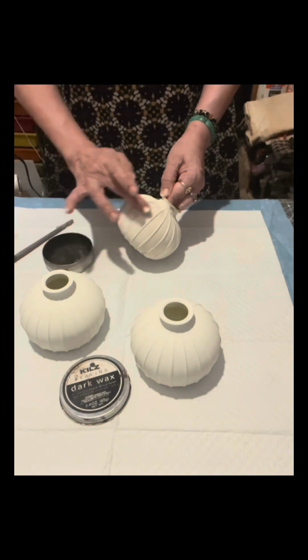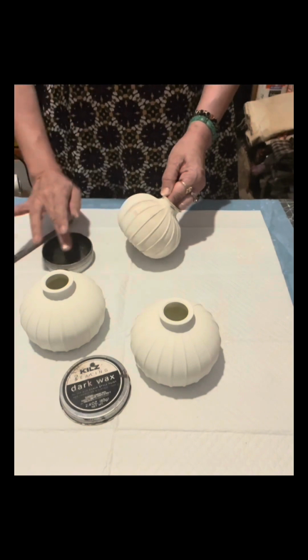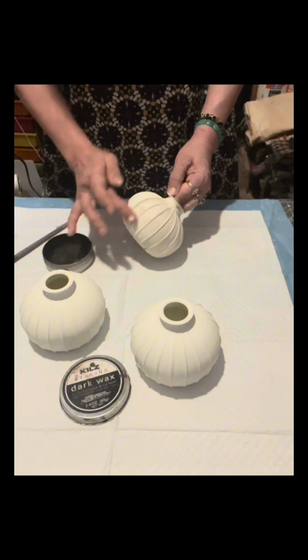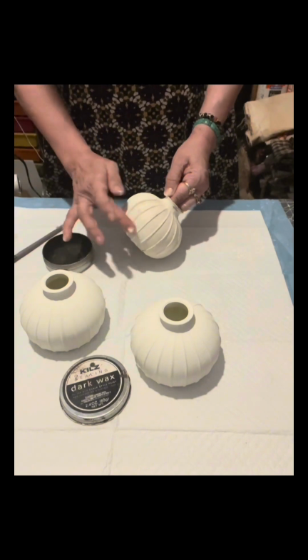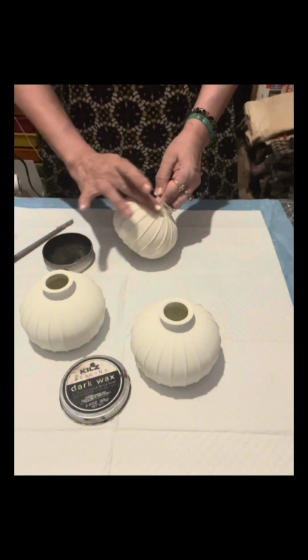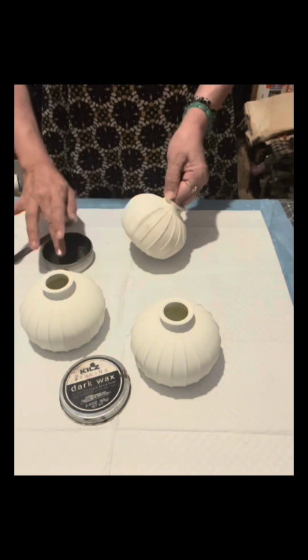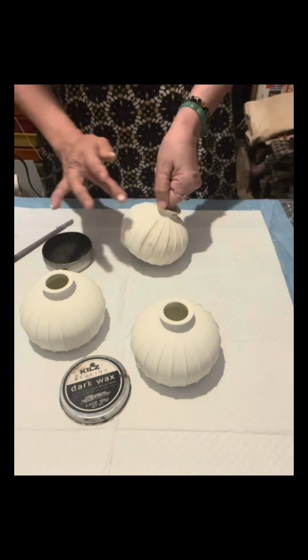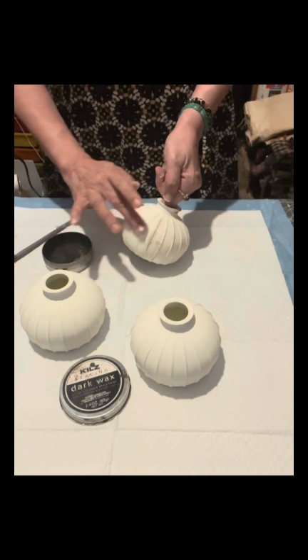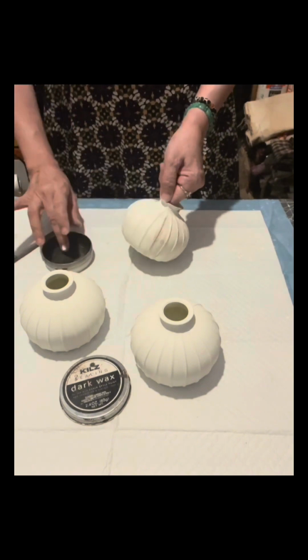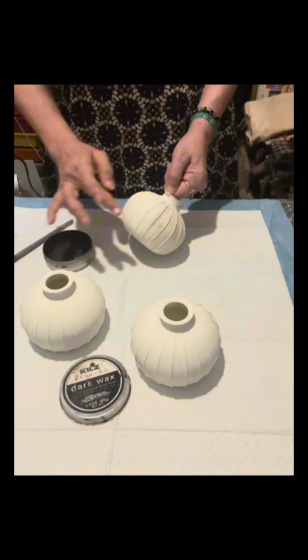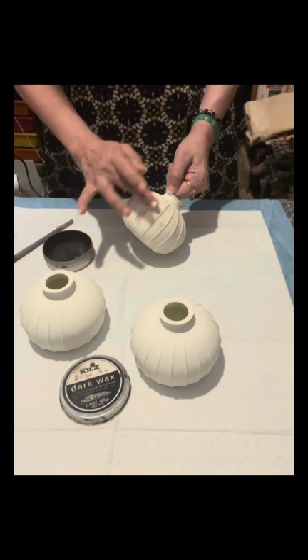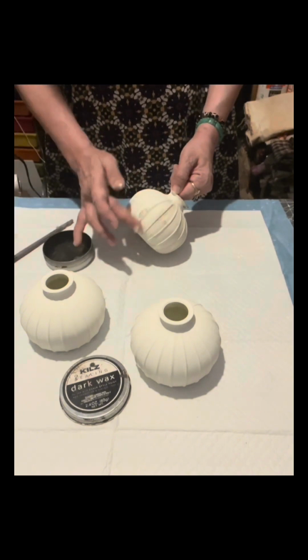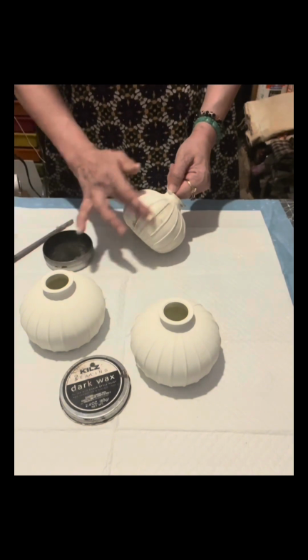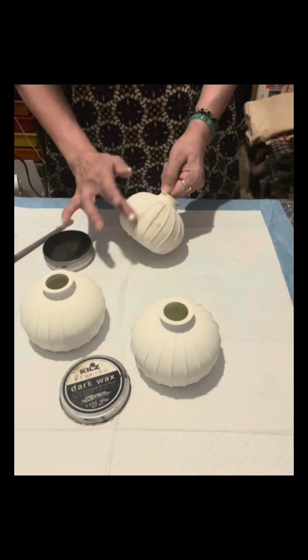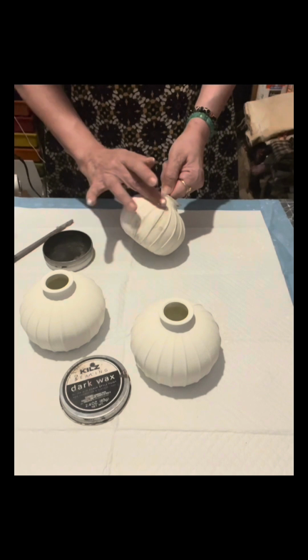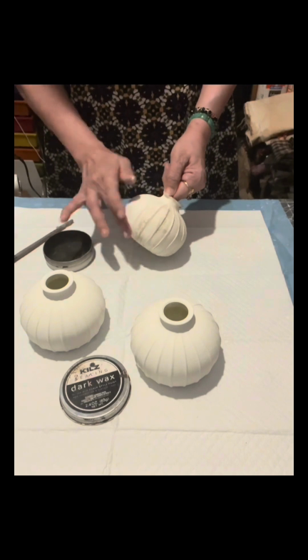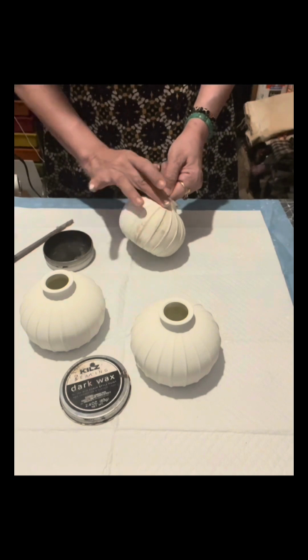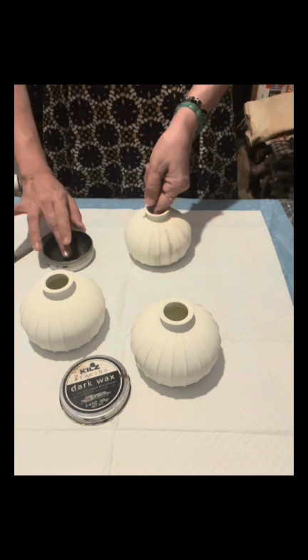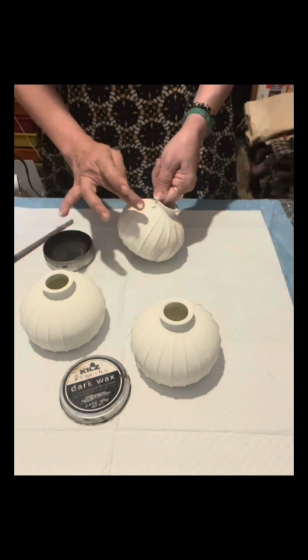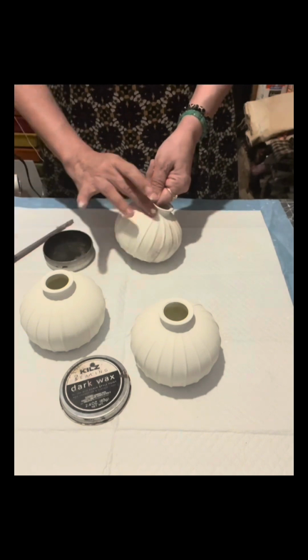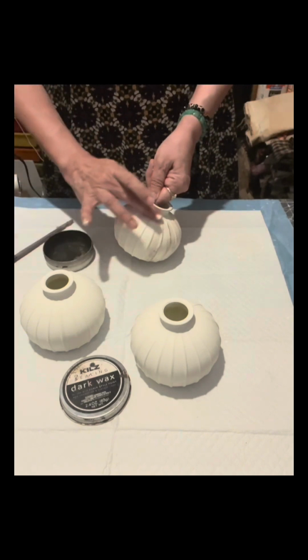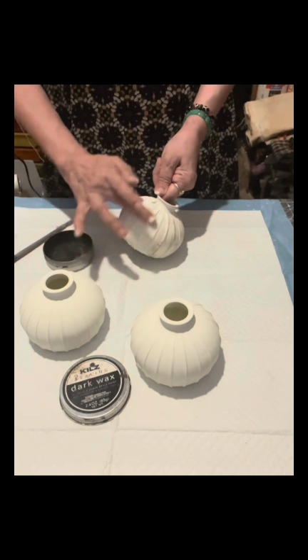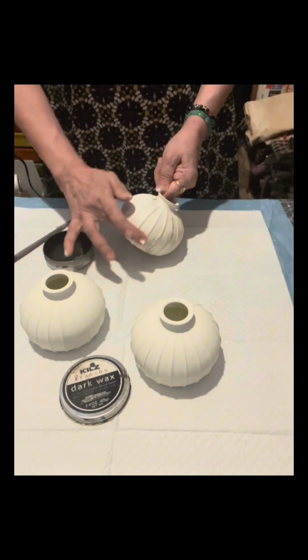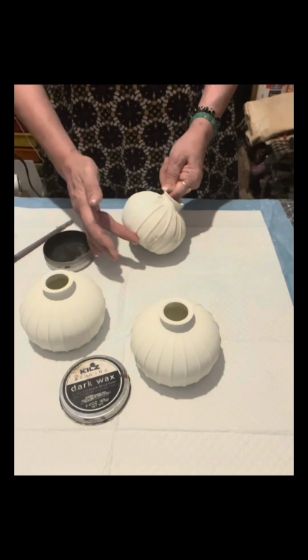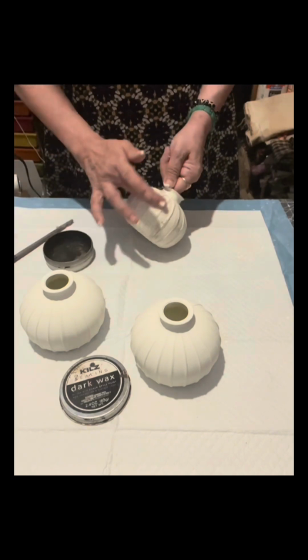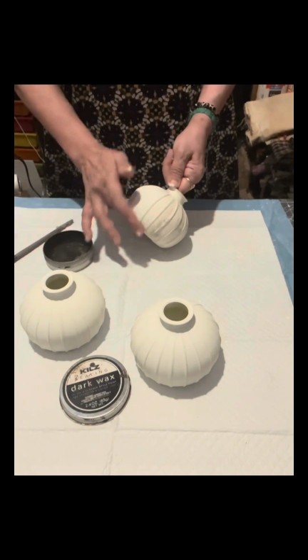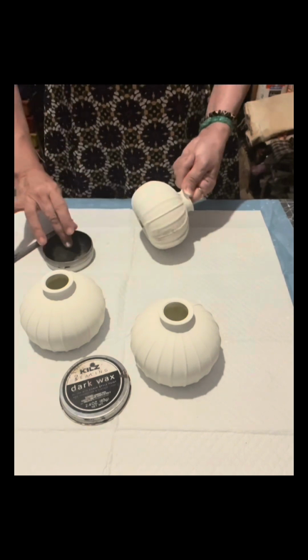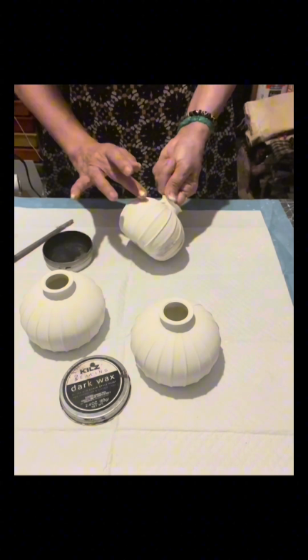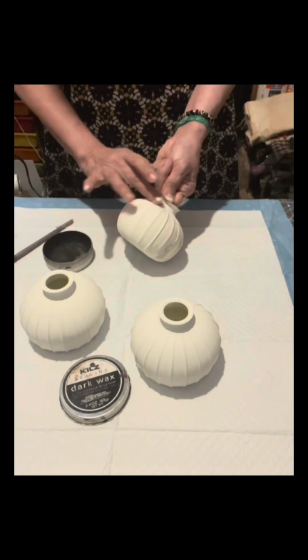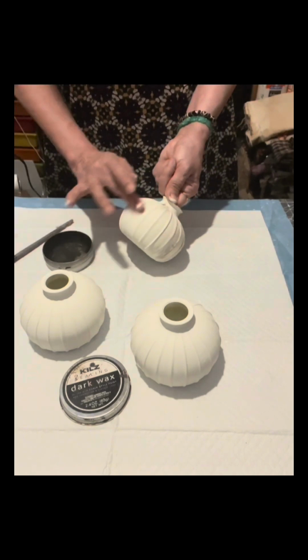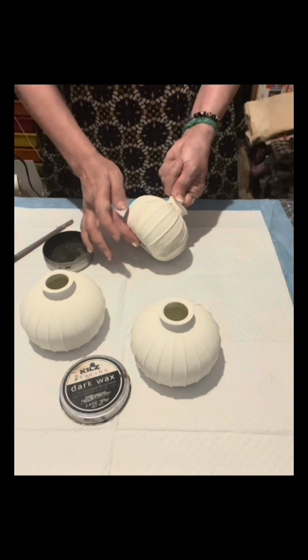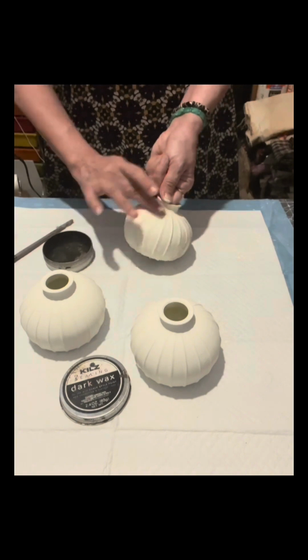I have the dark sealing wax facing on the camera so you can see what it looks like if you are interested in having this kind of dark wax.